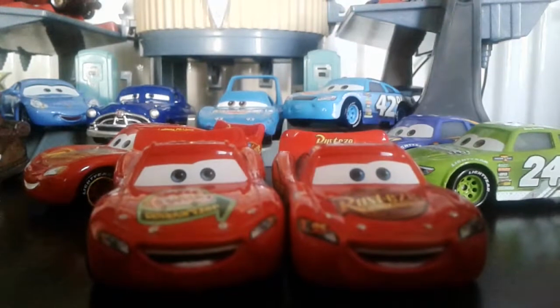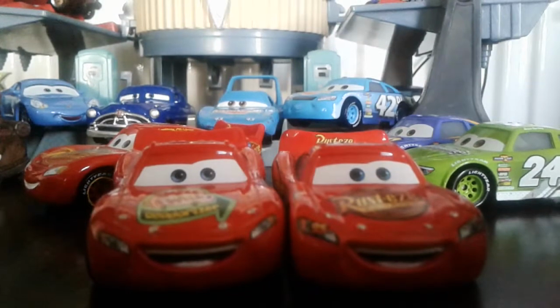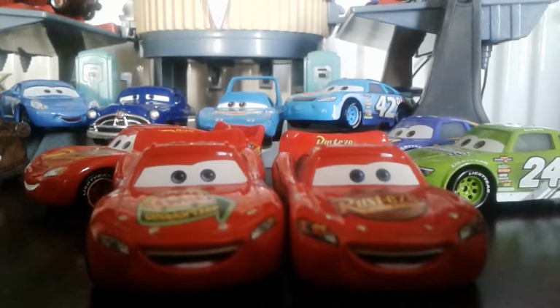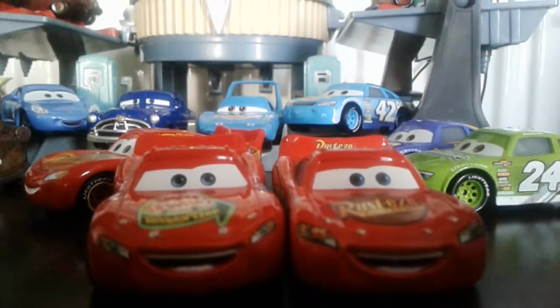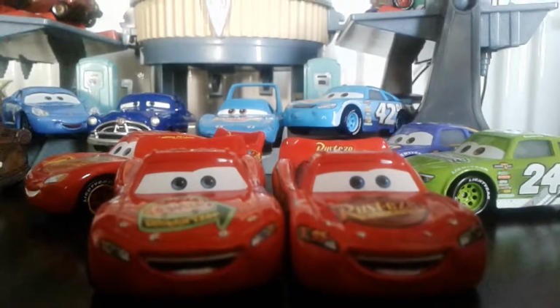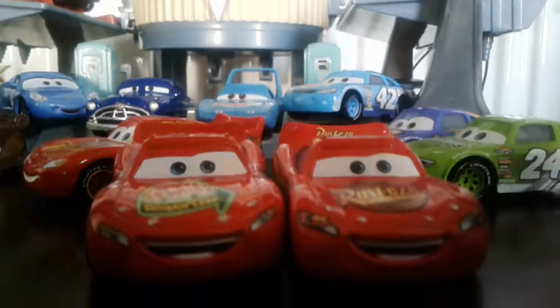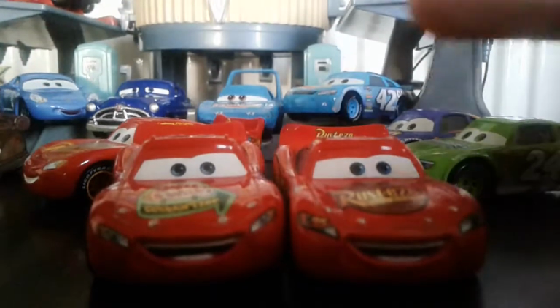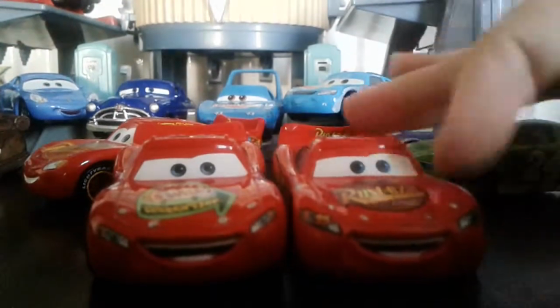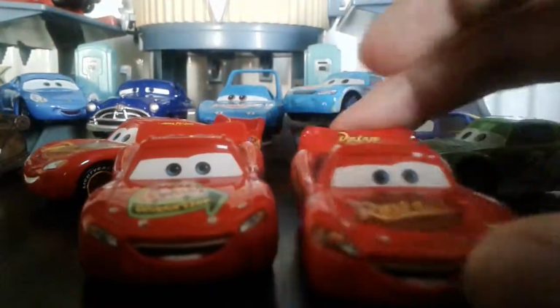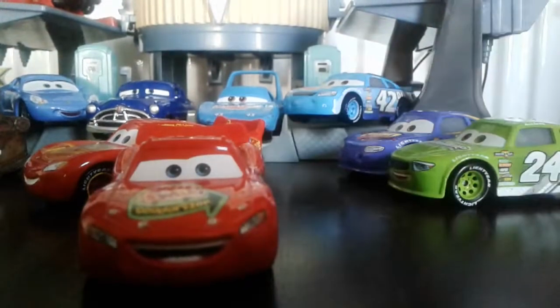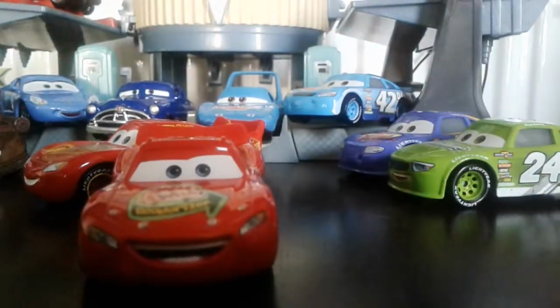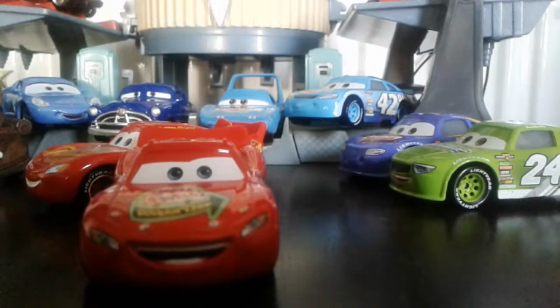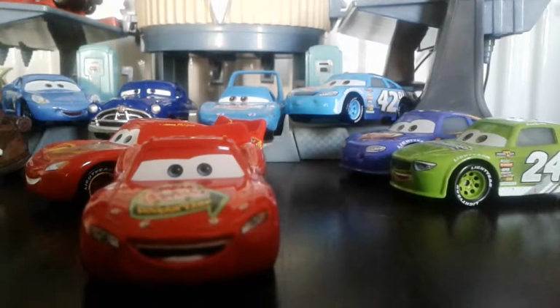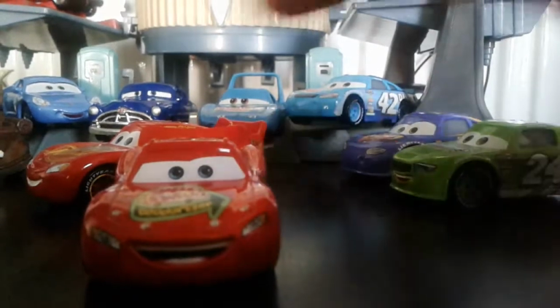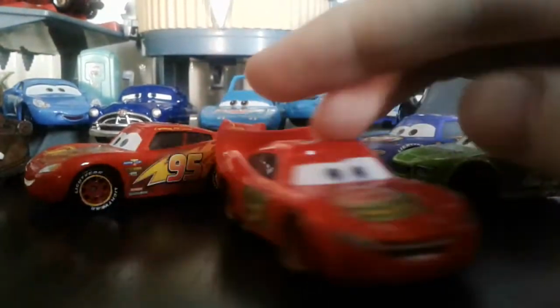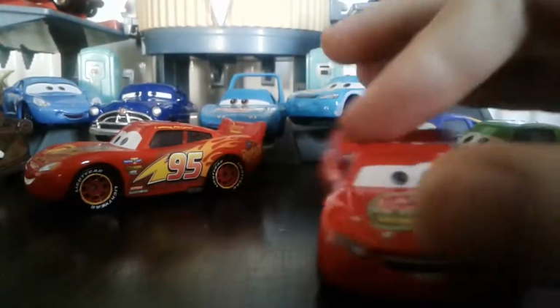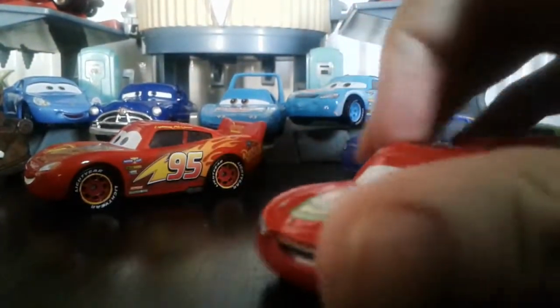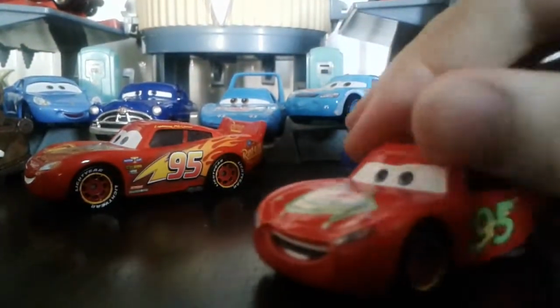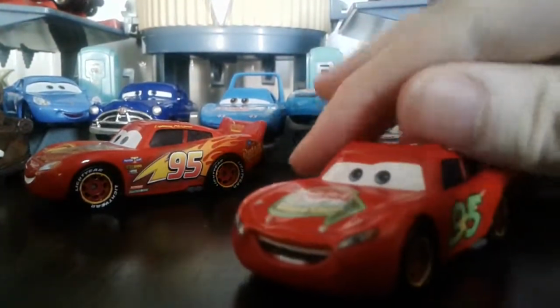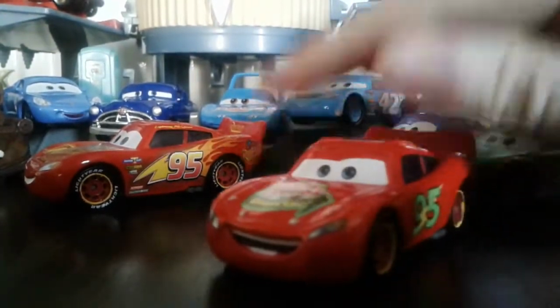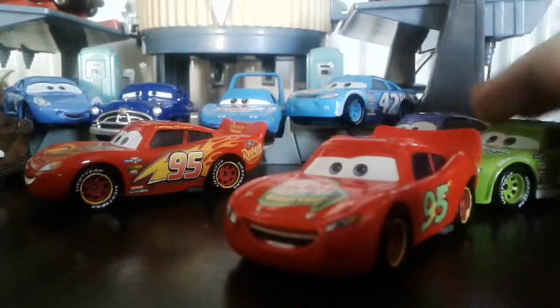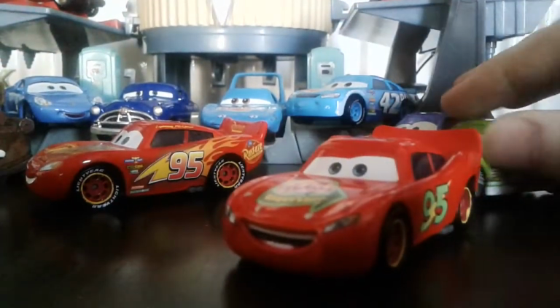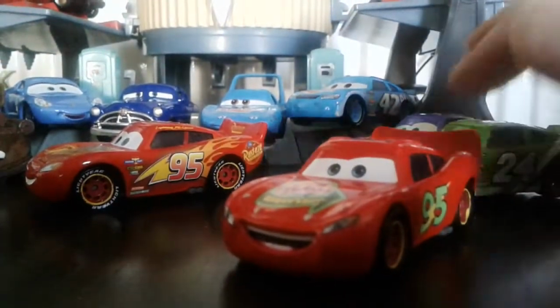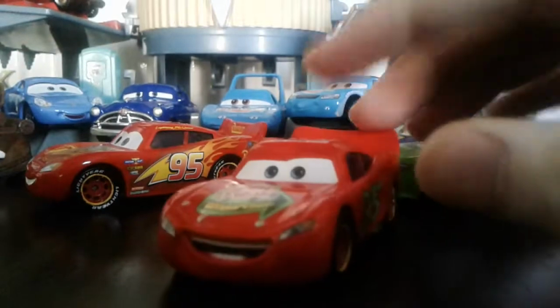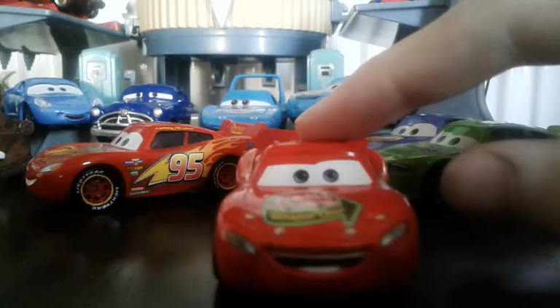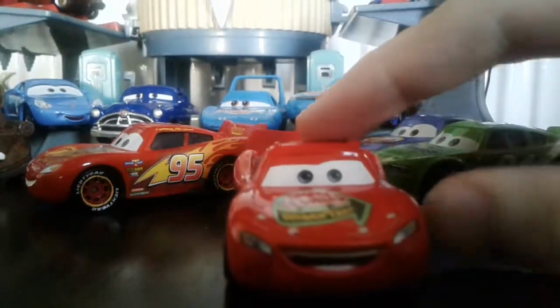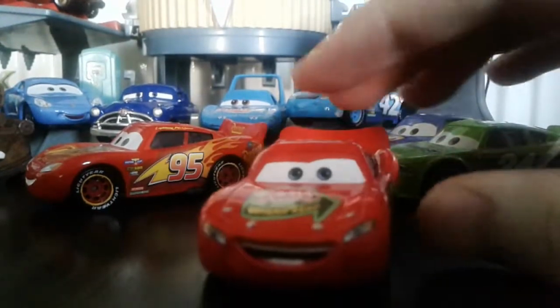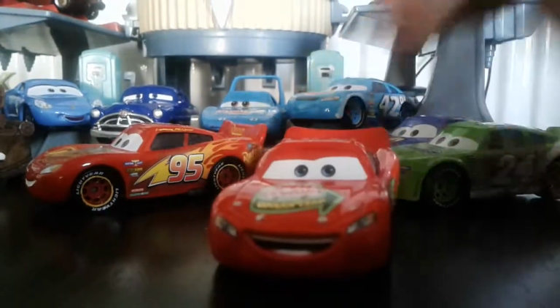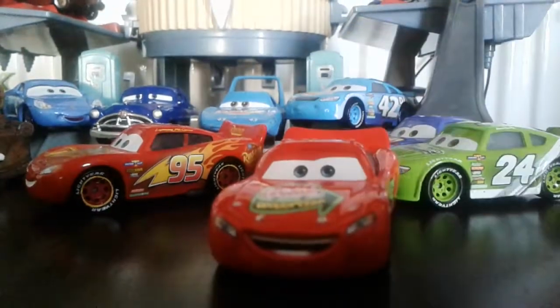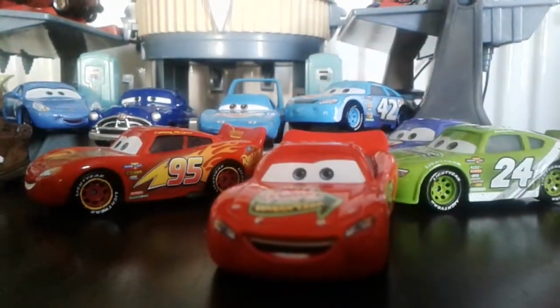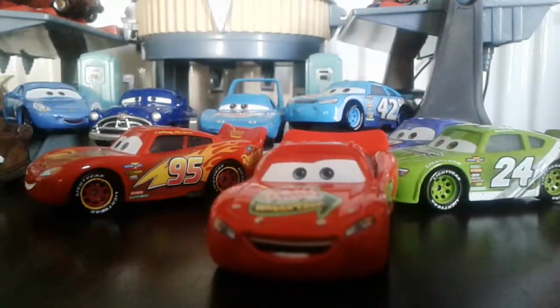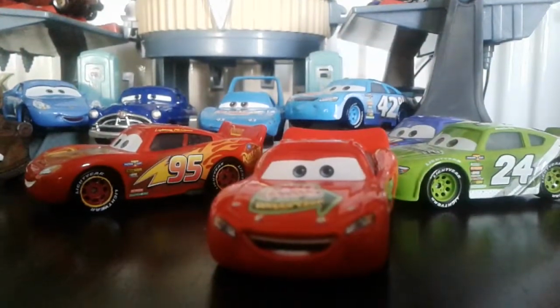He actually does have the exact same expression — I'm cool with that. He was originally released in, I think, either 2008 or 2009 in the Storytellers line, and I would imagine he's pretty rare by now.